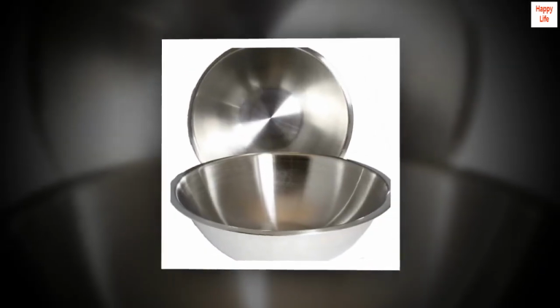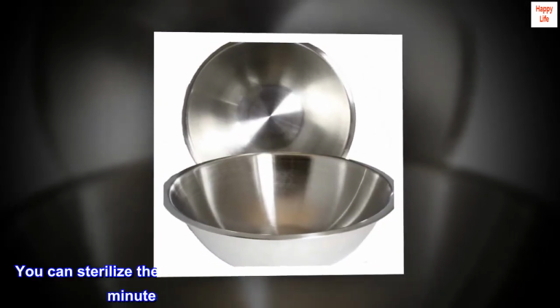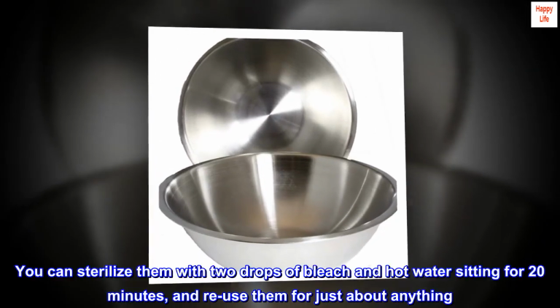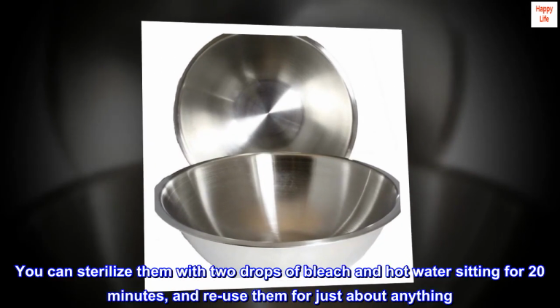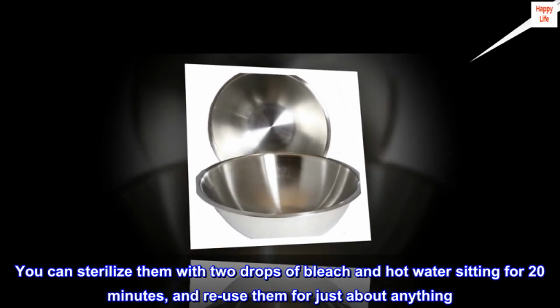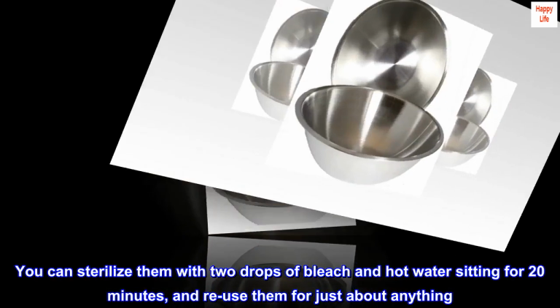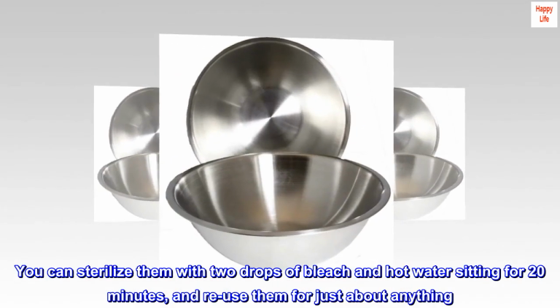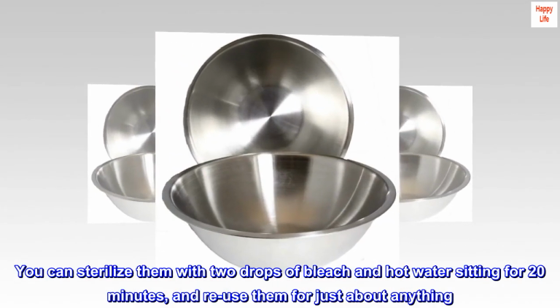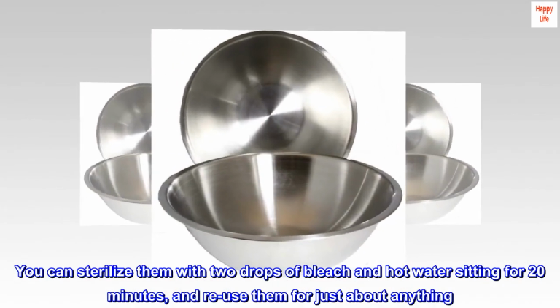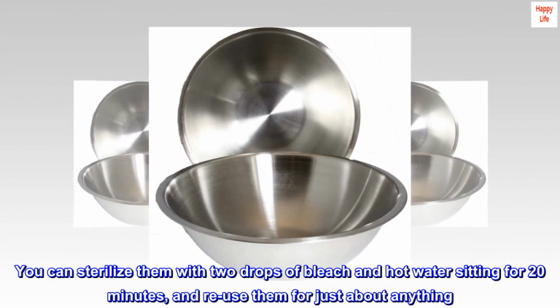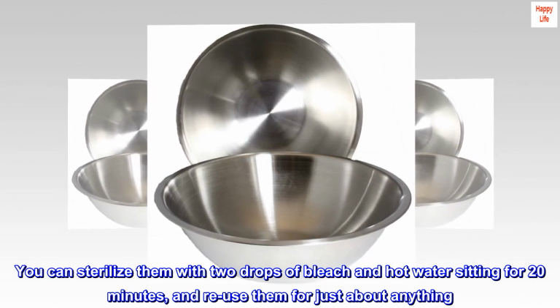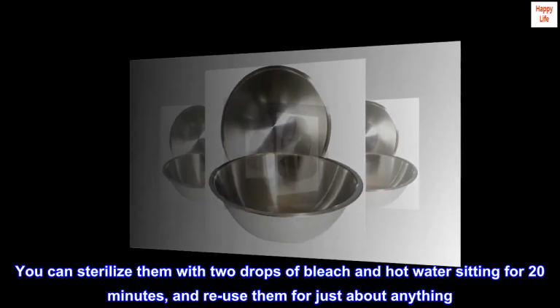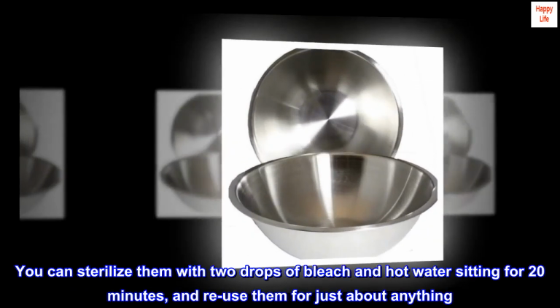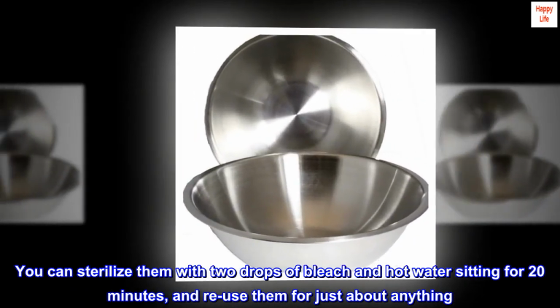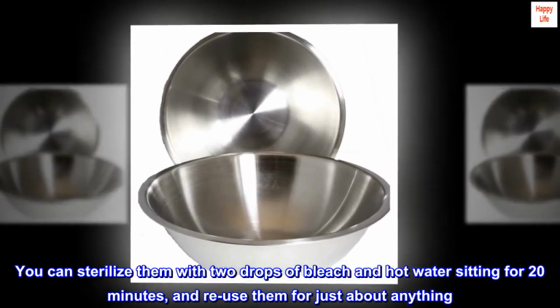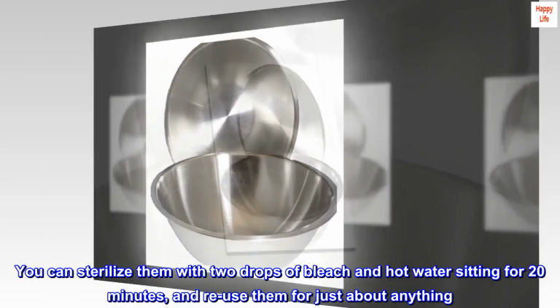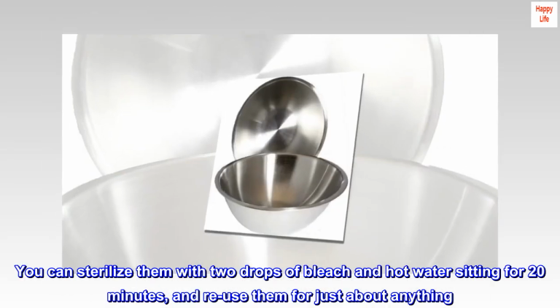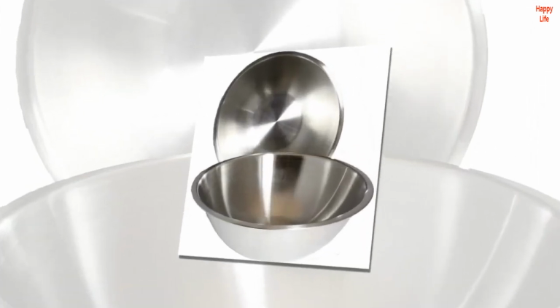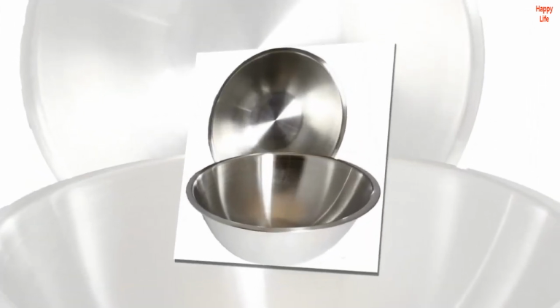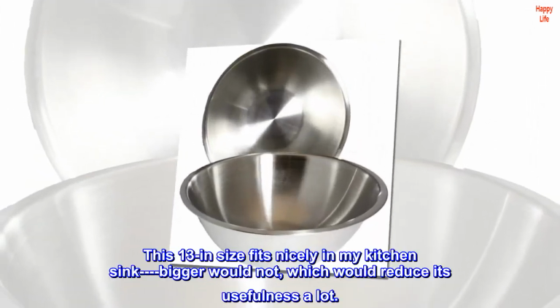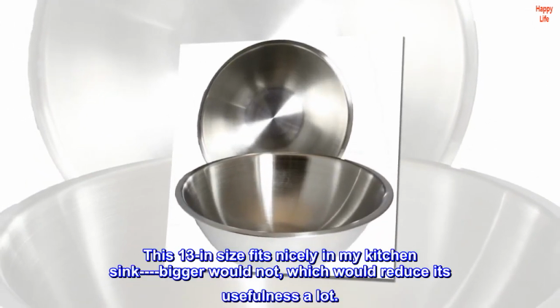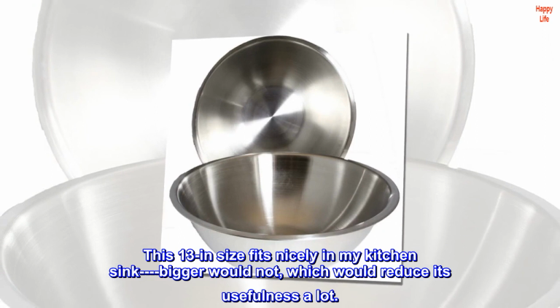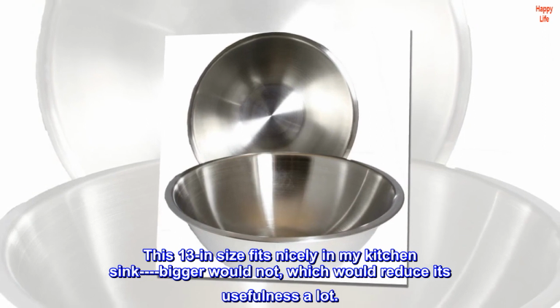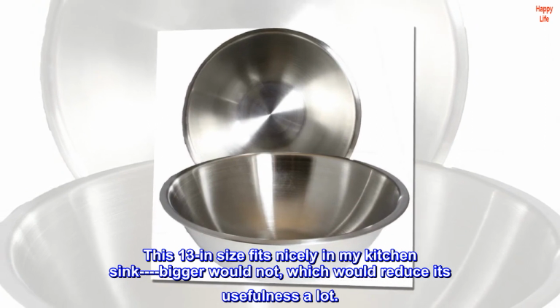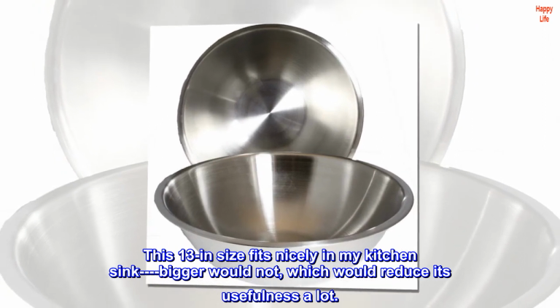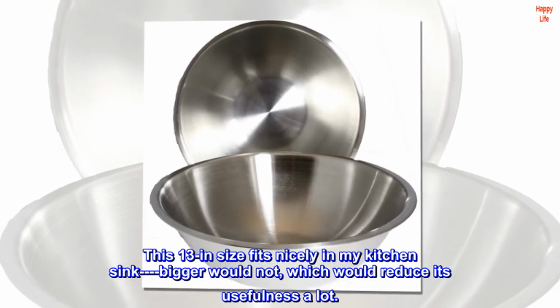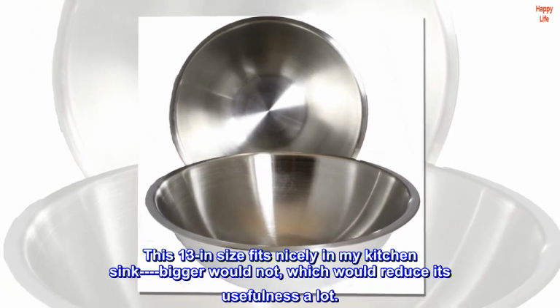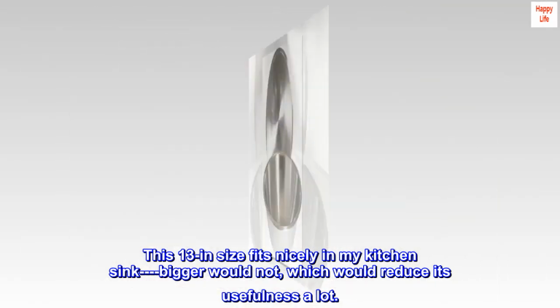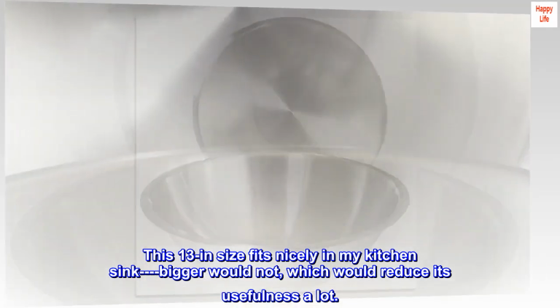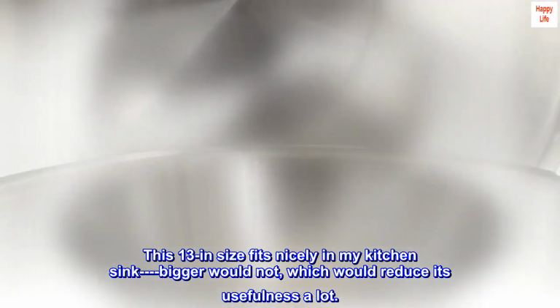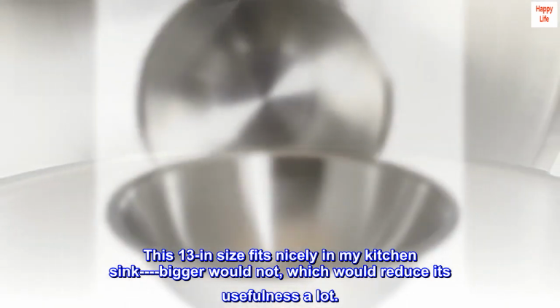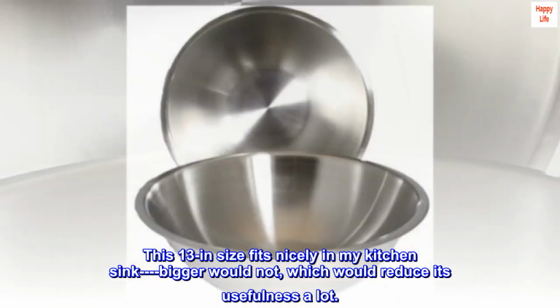You can sterilize them with two drops of bleach and hot water, letting them sit for 20 minutes, and reuse them for just about anything. This 13-inch size fits nicely in my kitchen sink — bigger would not, which would reduce its usefulness a lot.